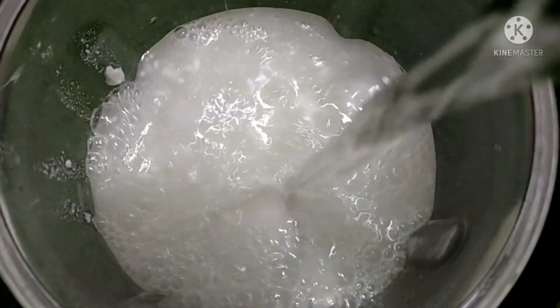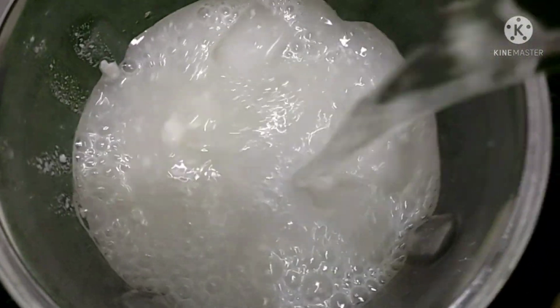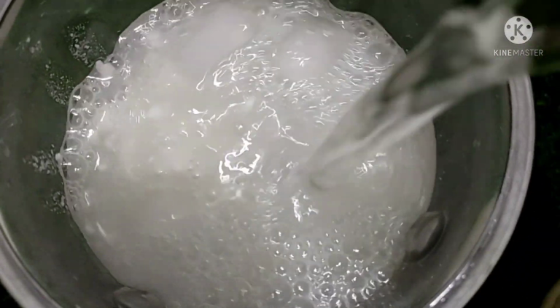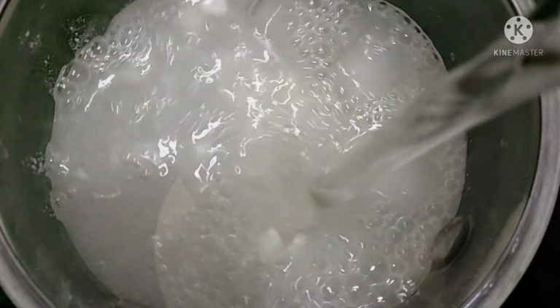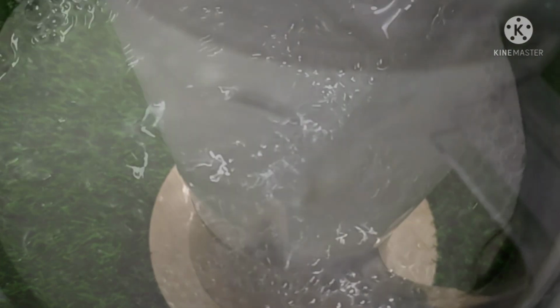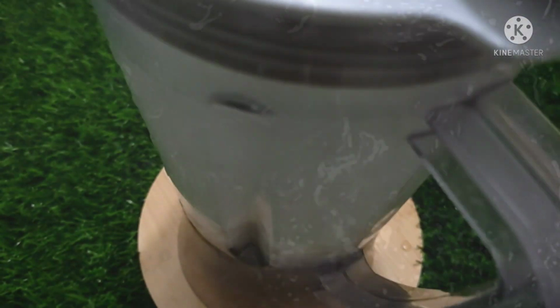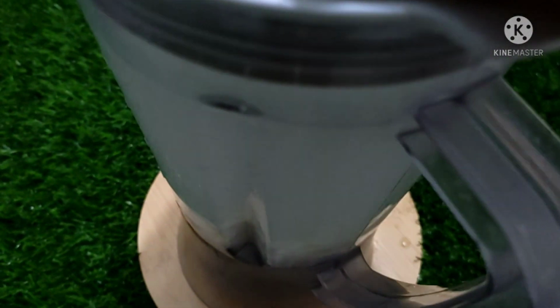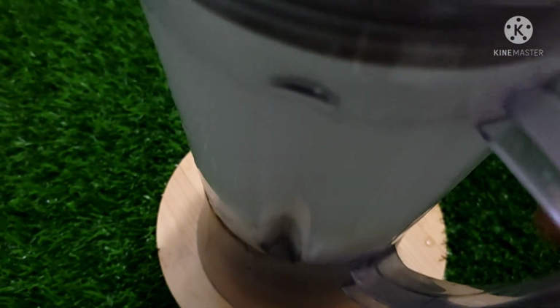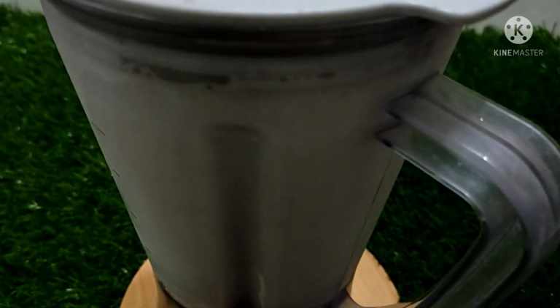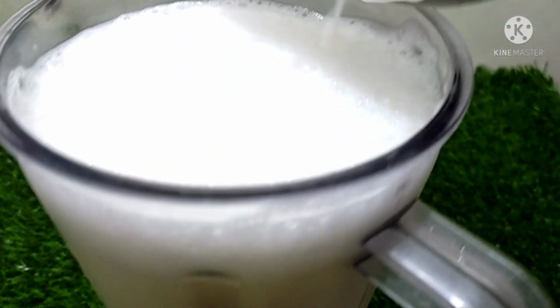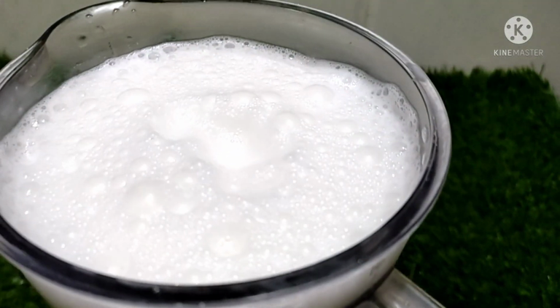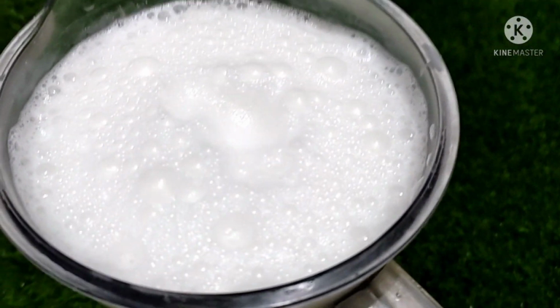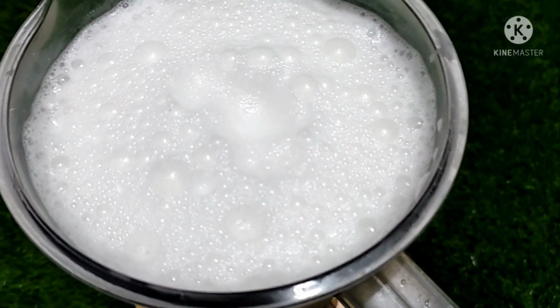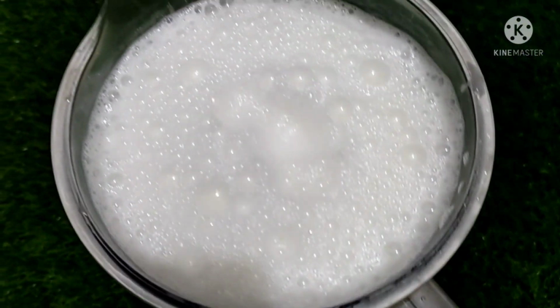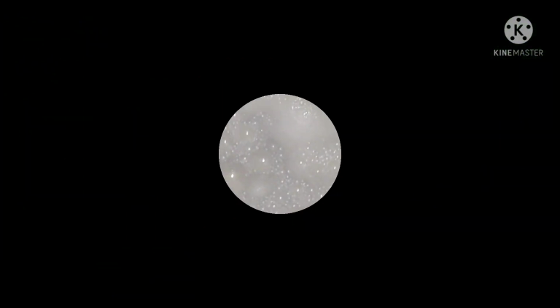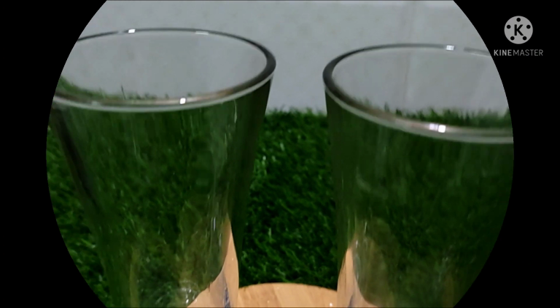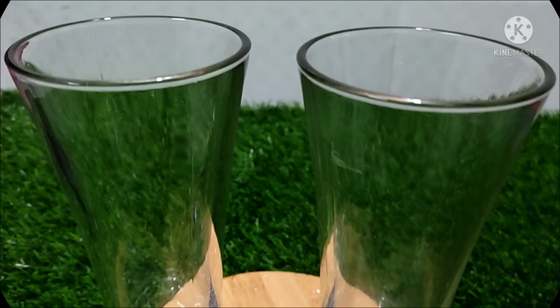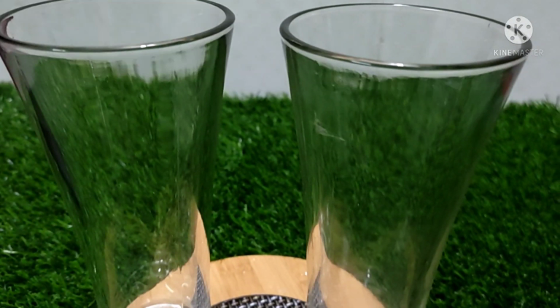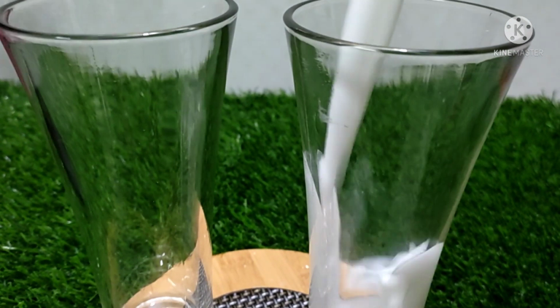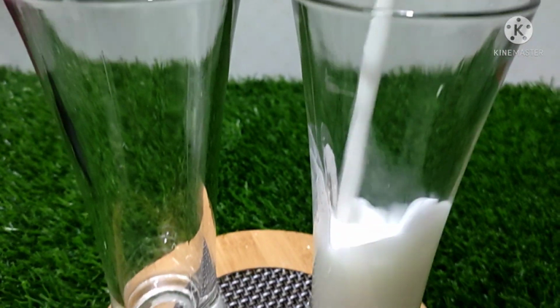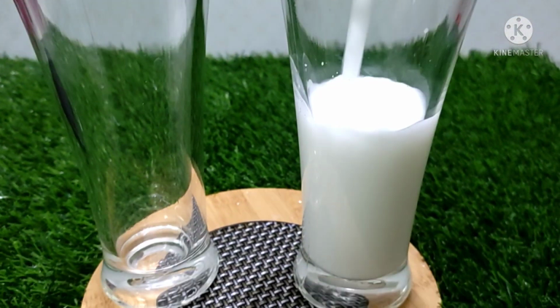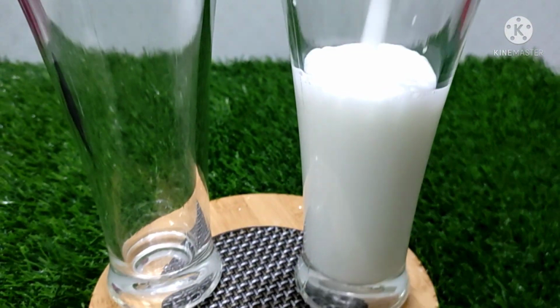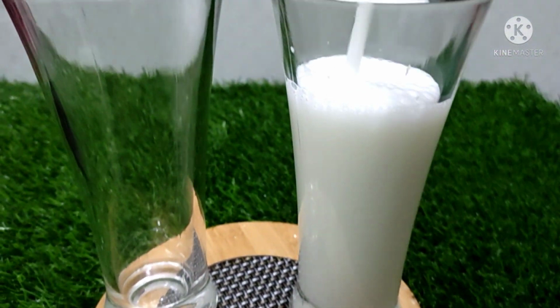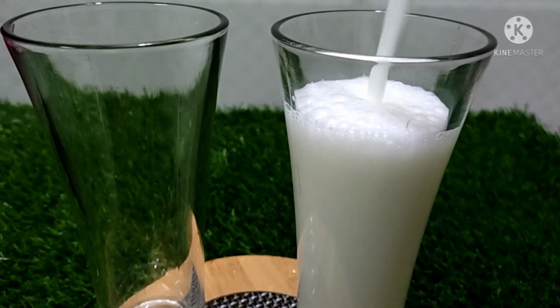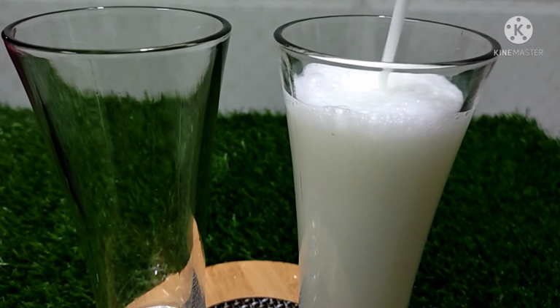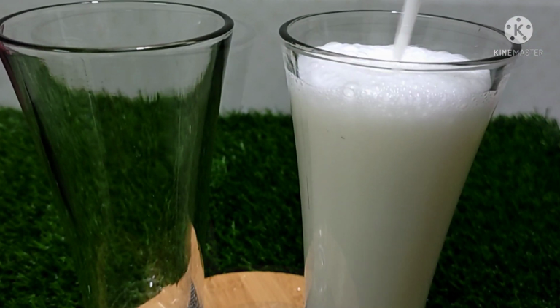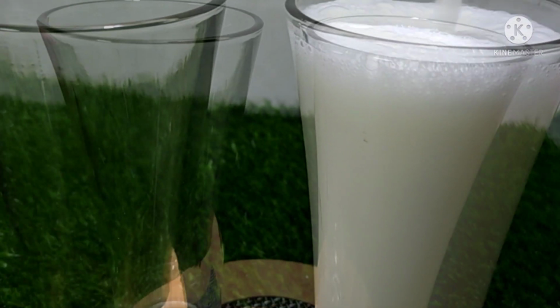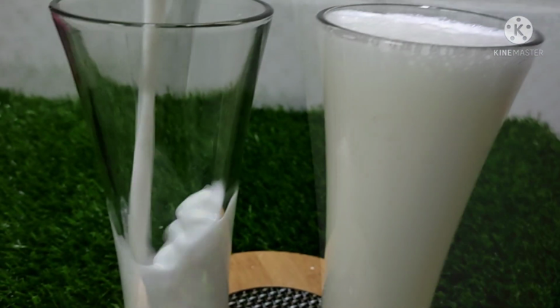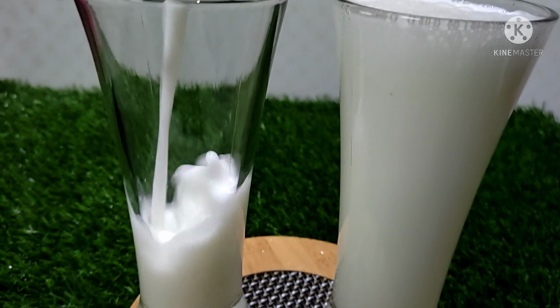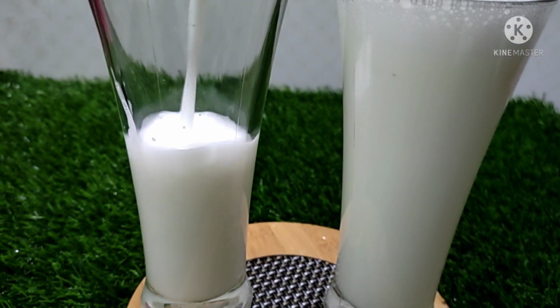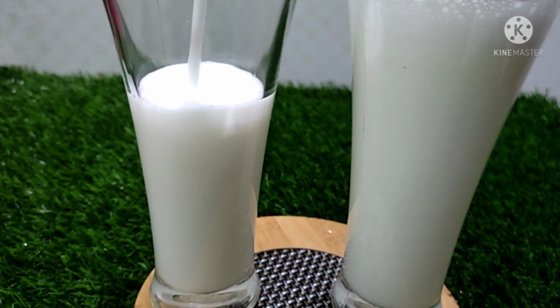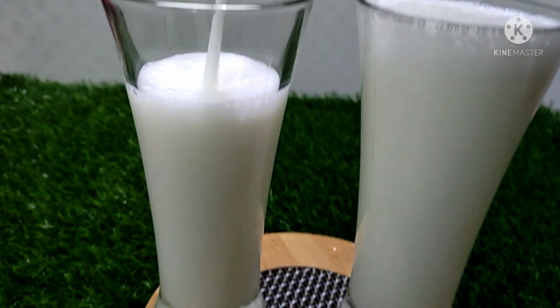We will bring out the same look. We will blend the same. We will go to our top 20 here so we can get a little more look.